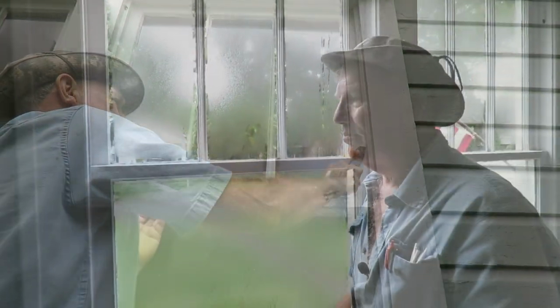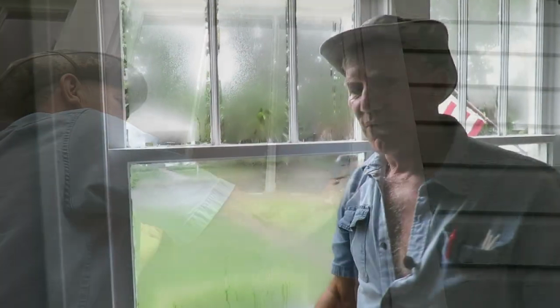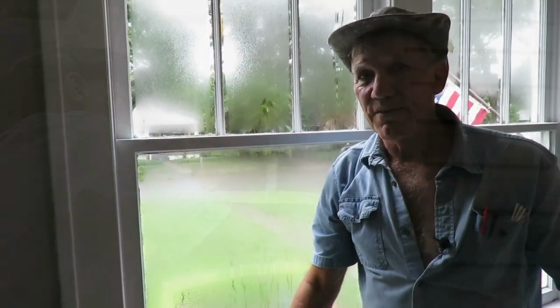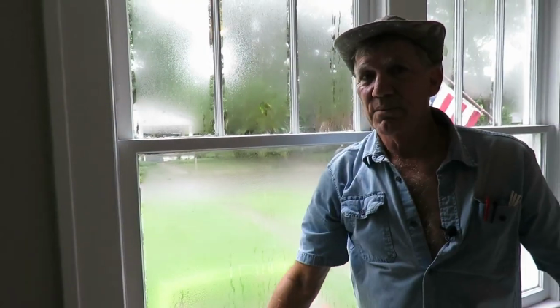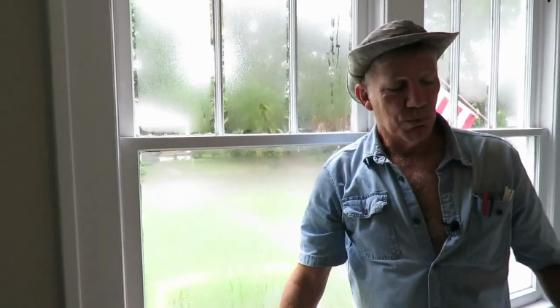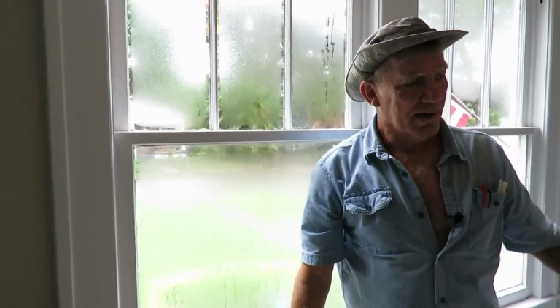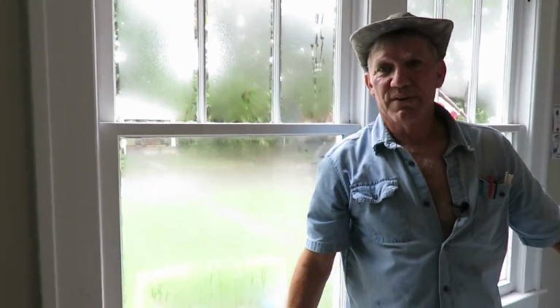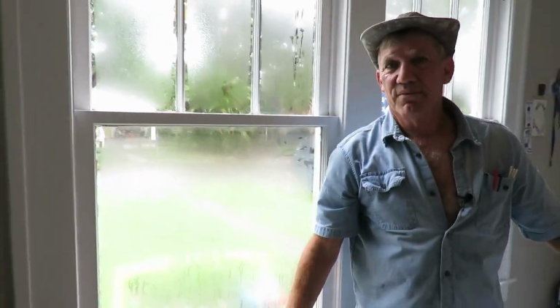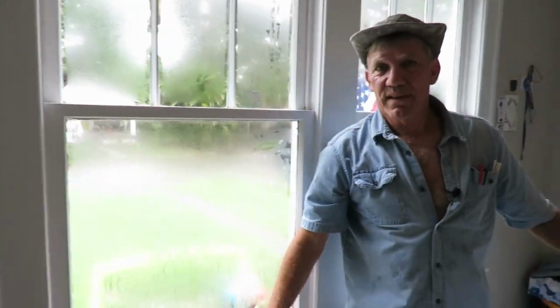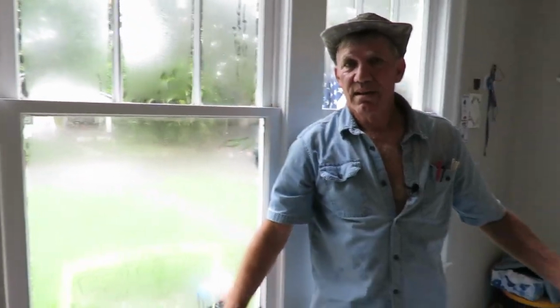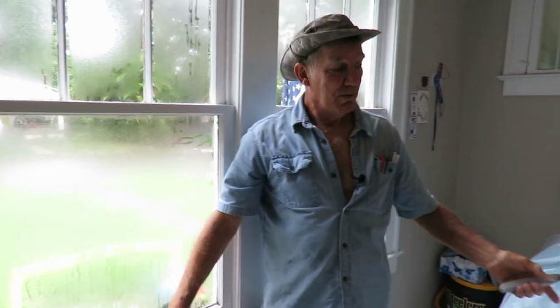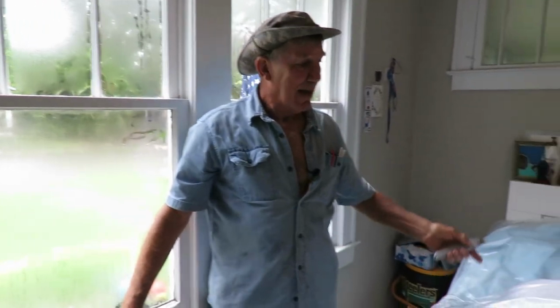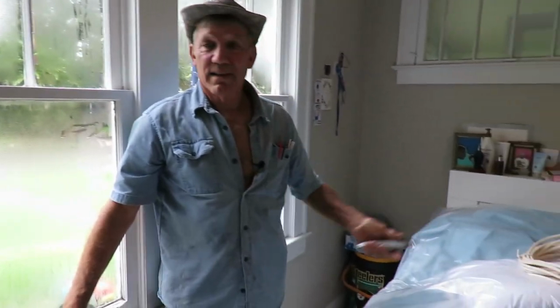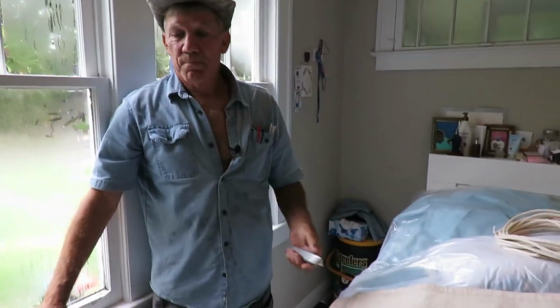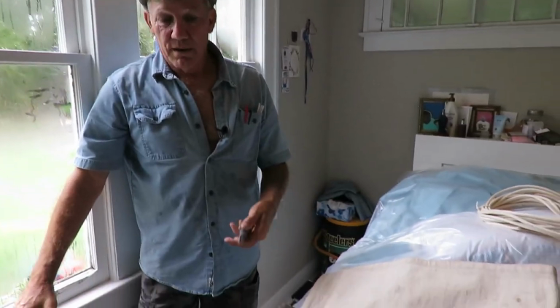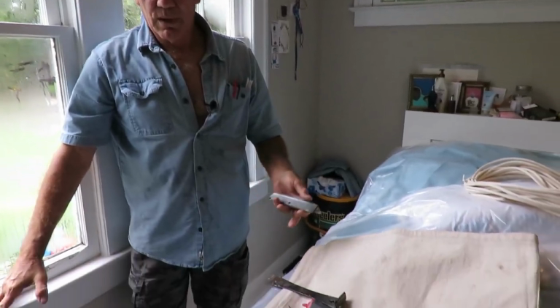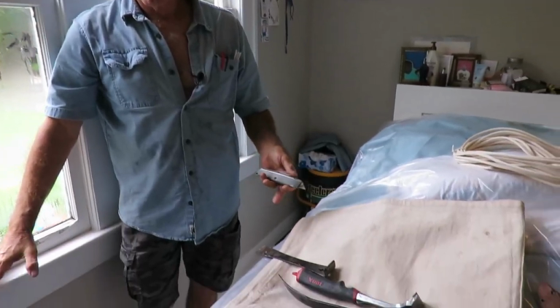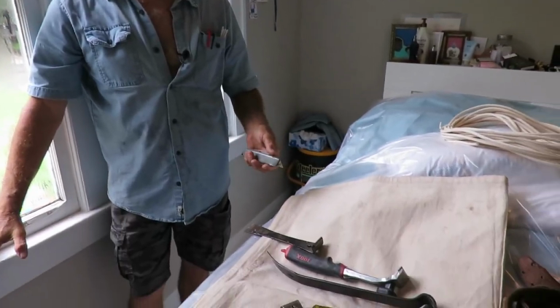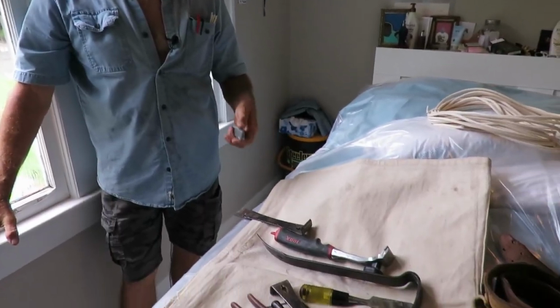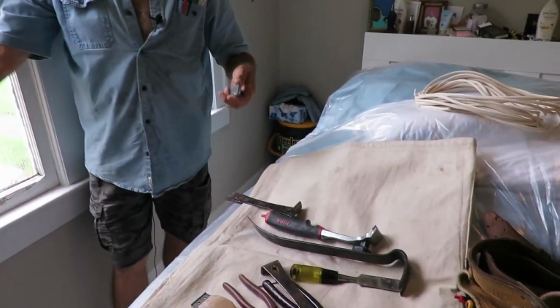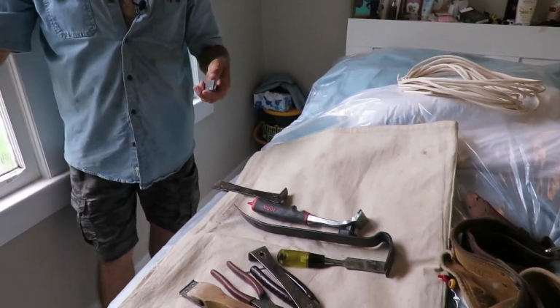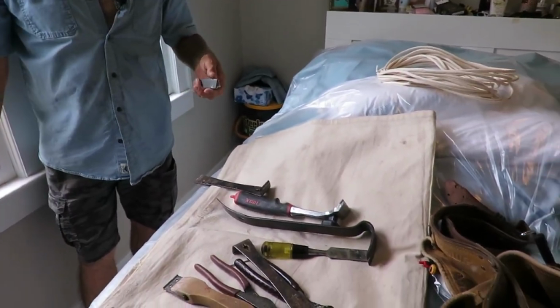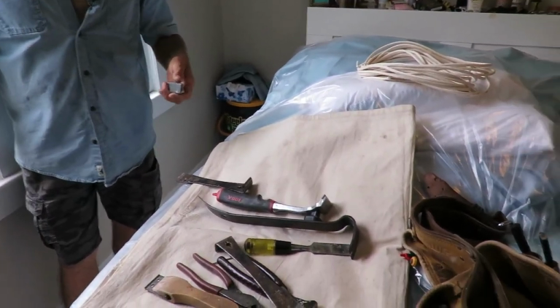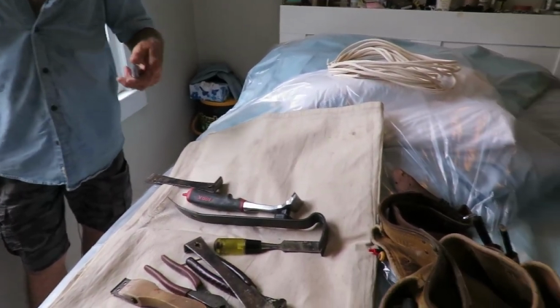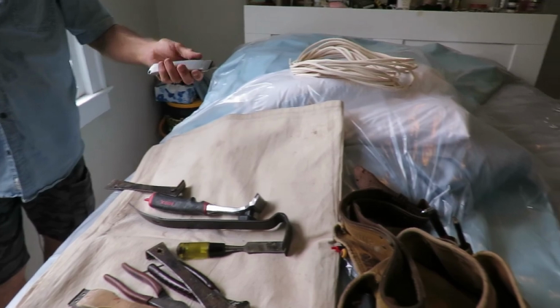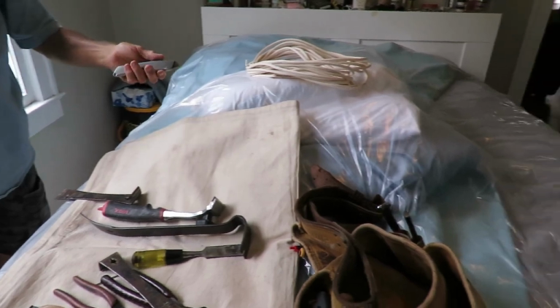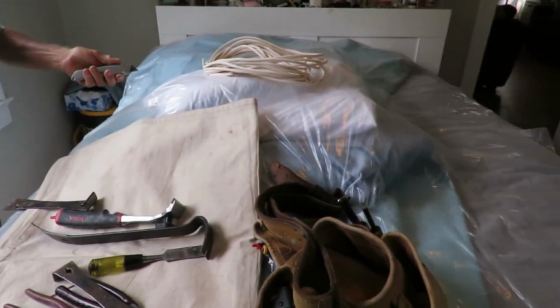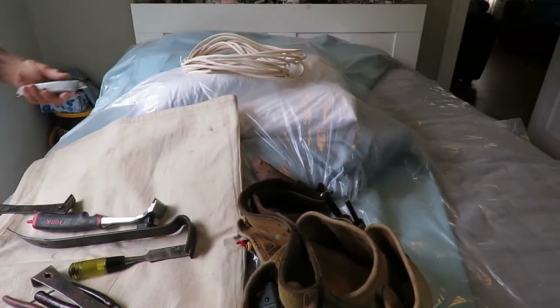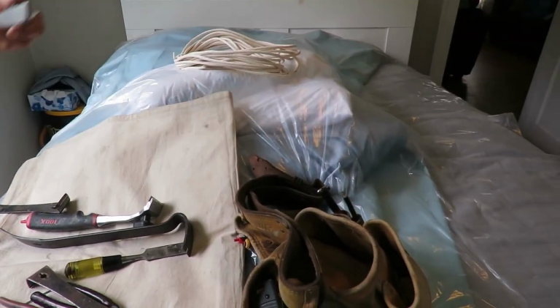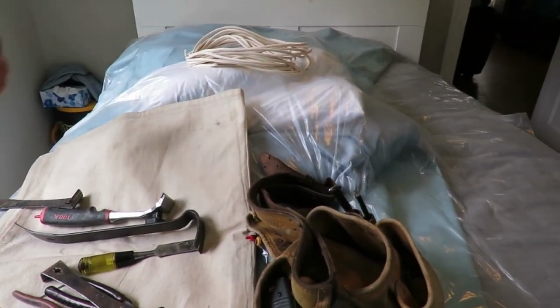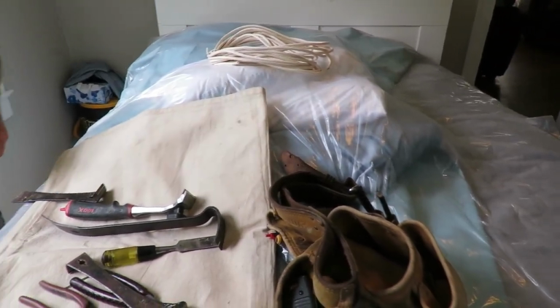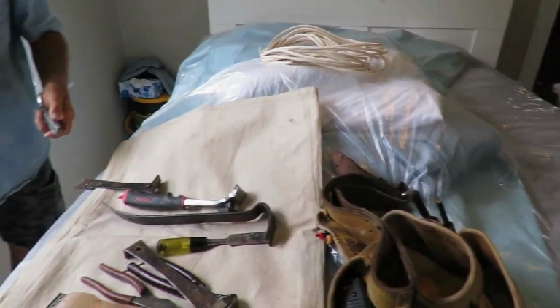Before I even commenced work, I covered everything with plastic. I rolled up the carpets, took the curtains down, covered the bed with plastic, and covered the laundry basket.